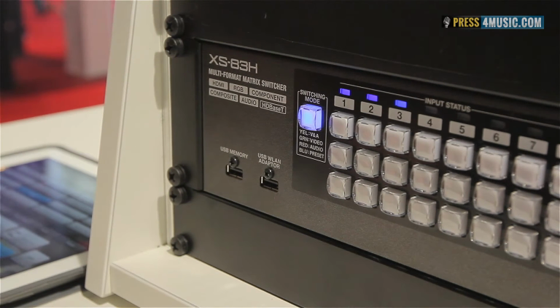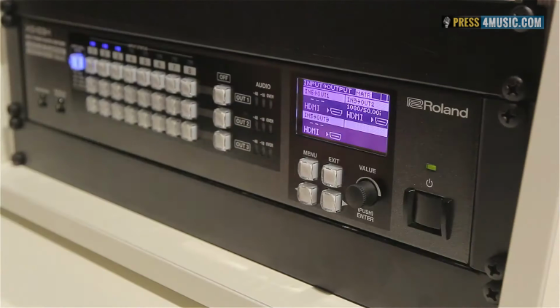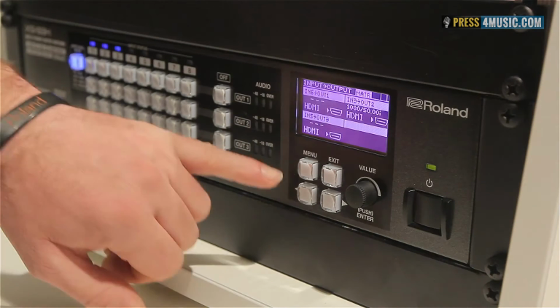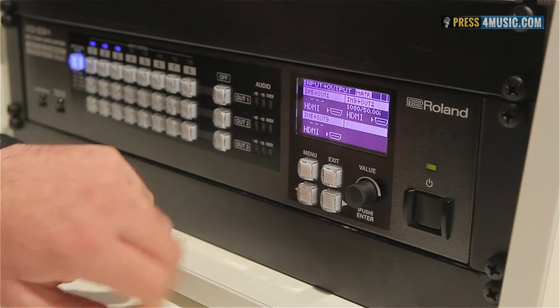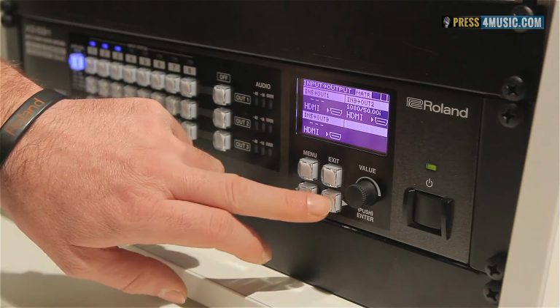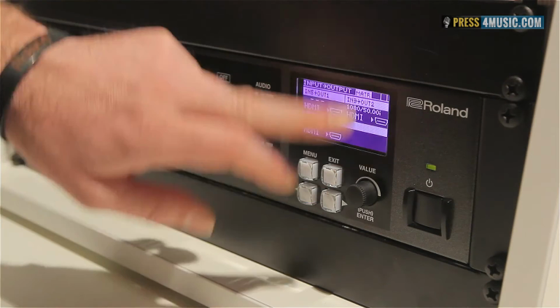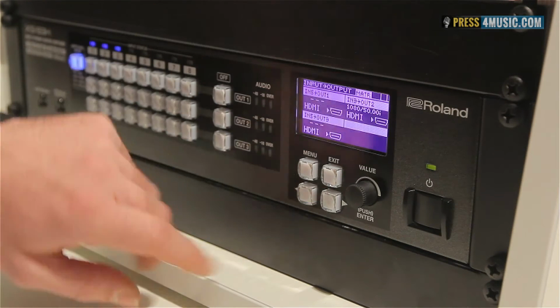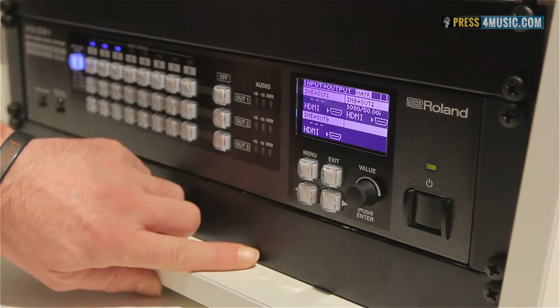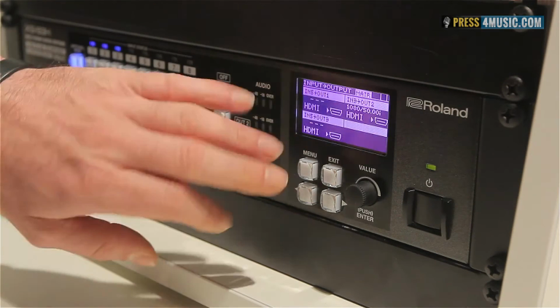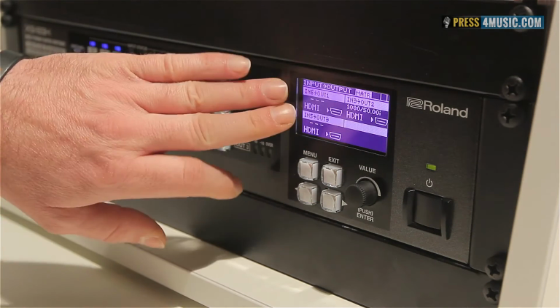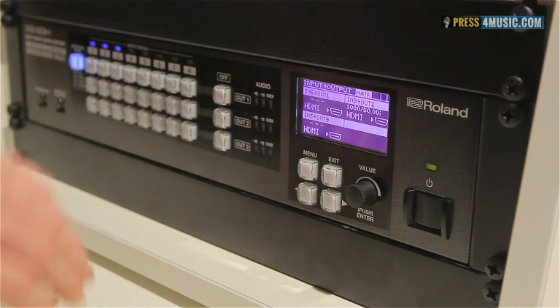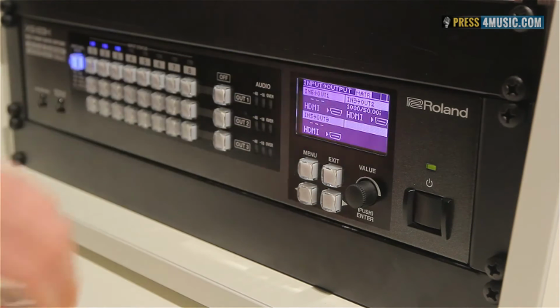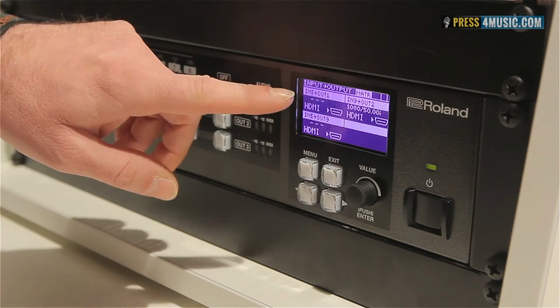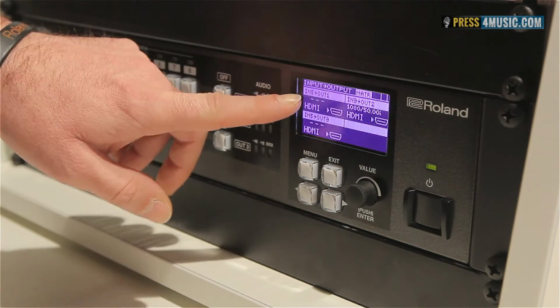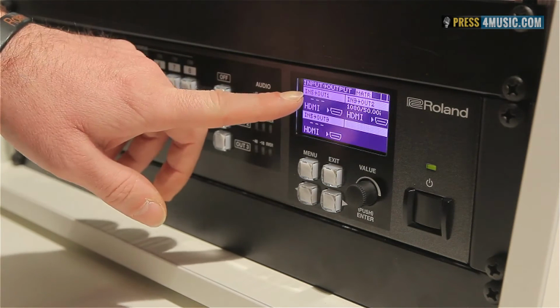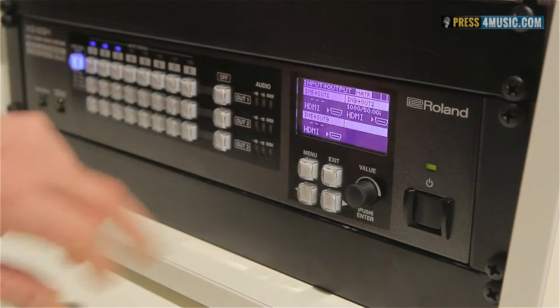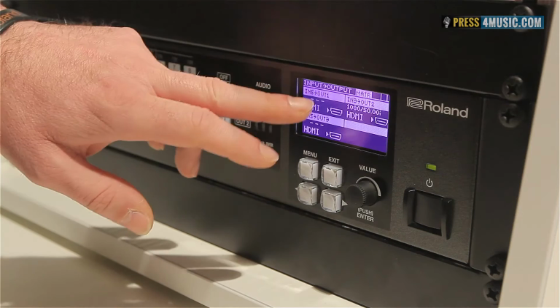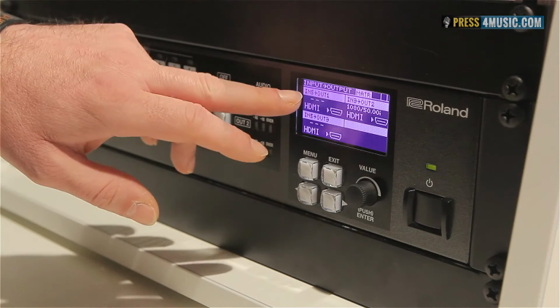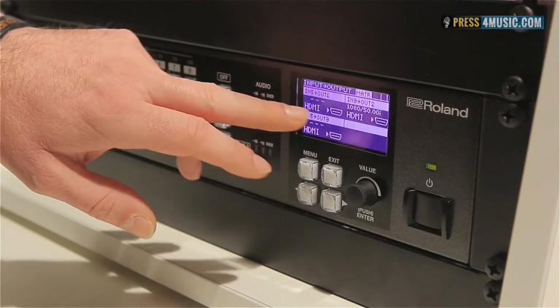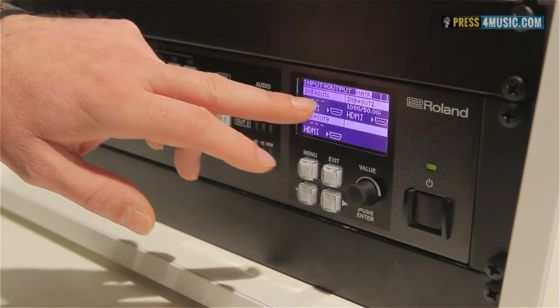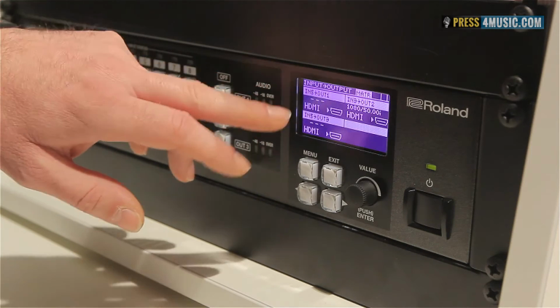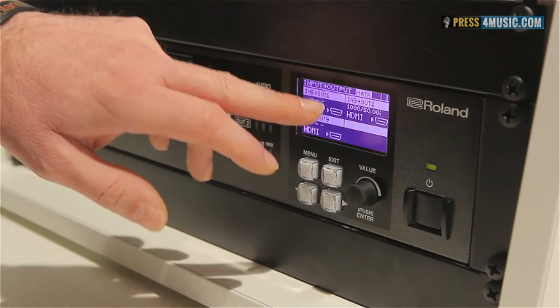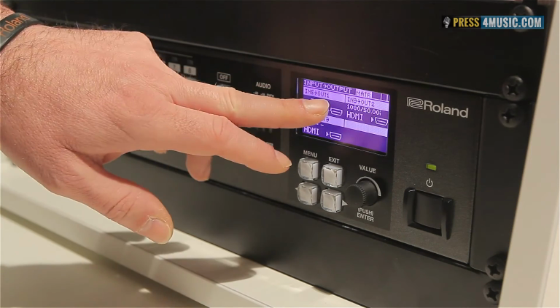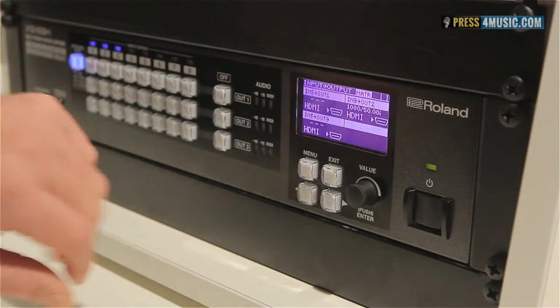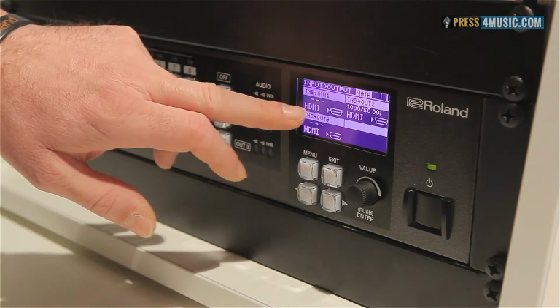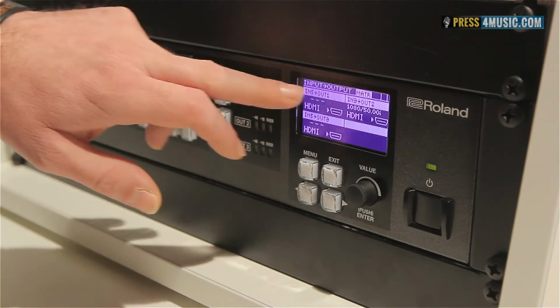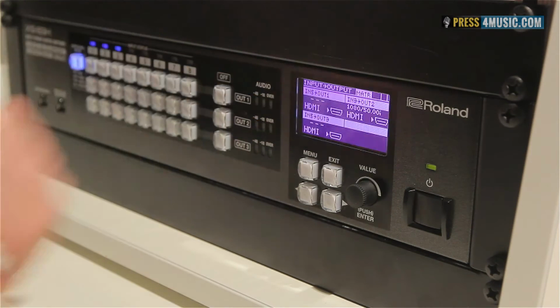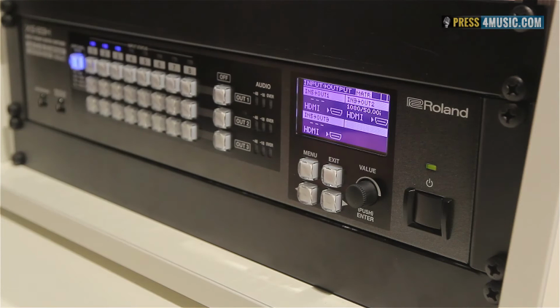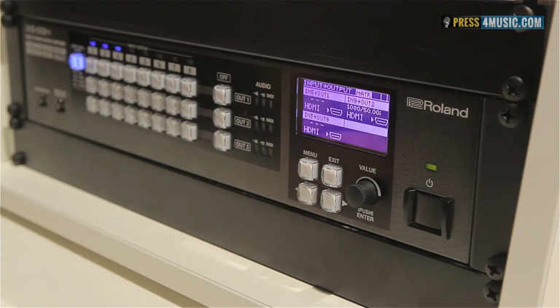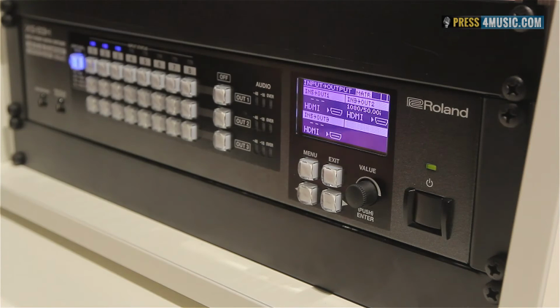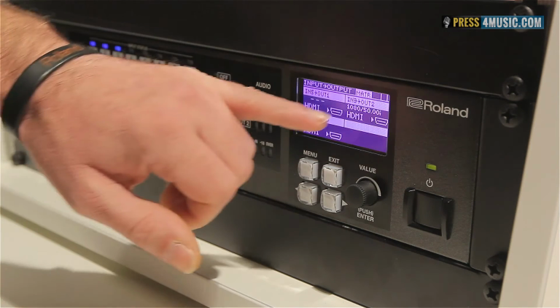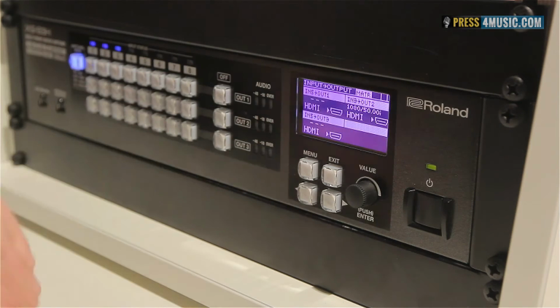We can shift between the screens. In this screen you can check which input is going through which output, and which output type you are using in which format.